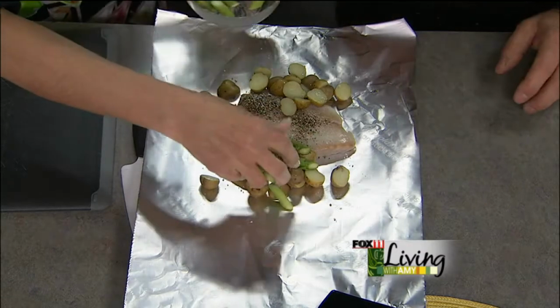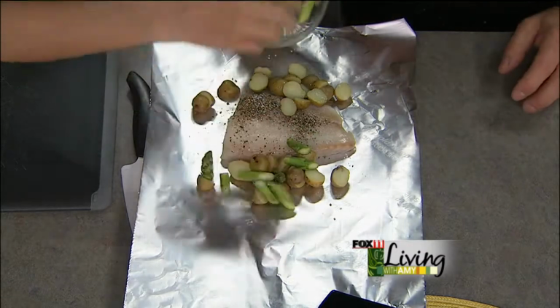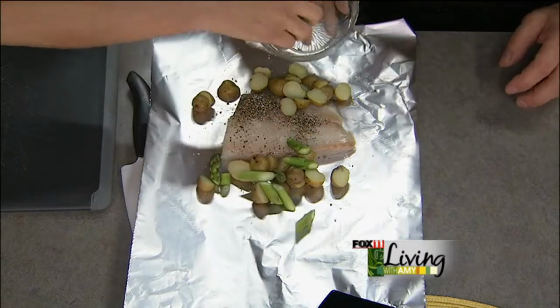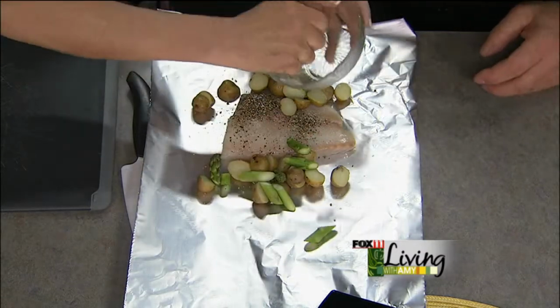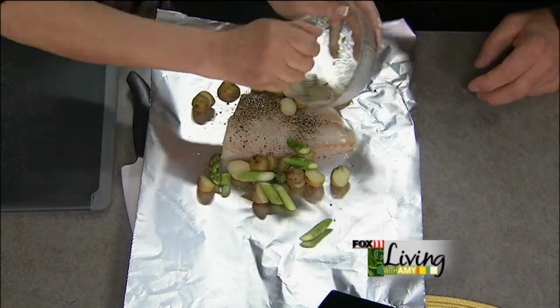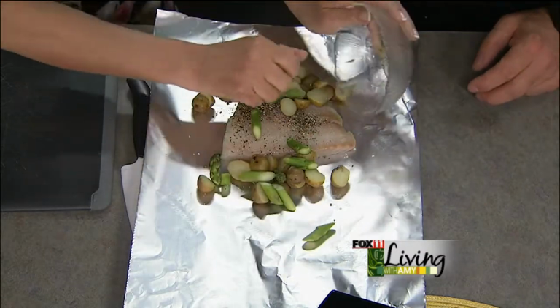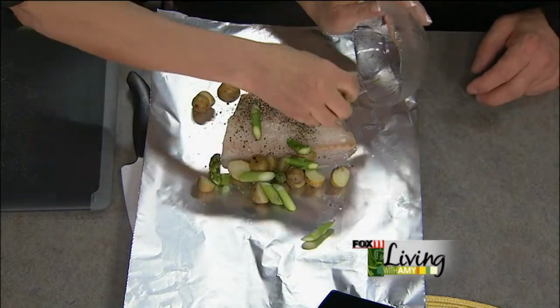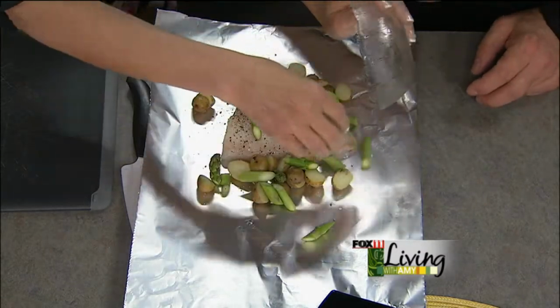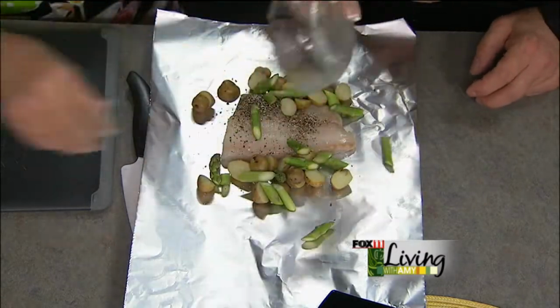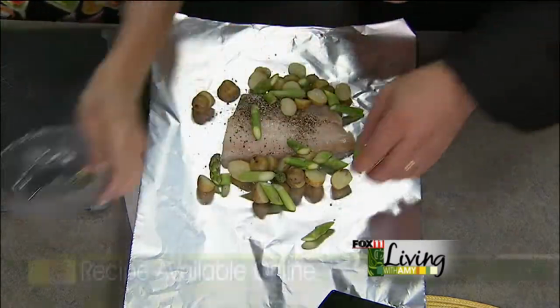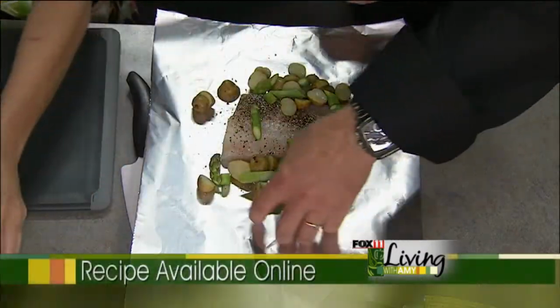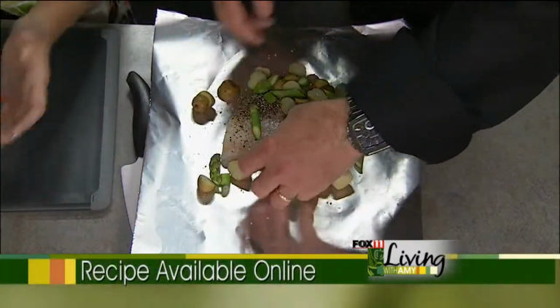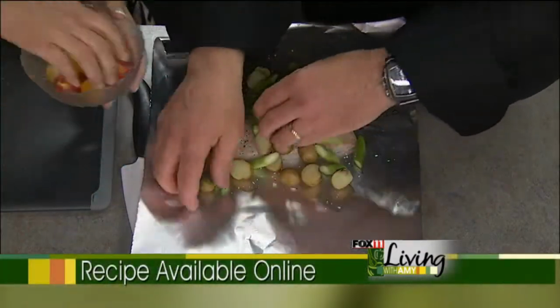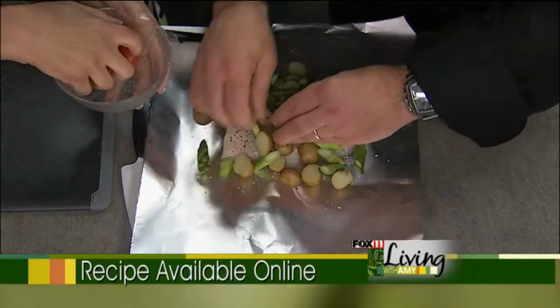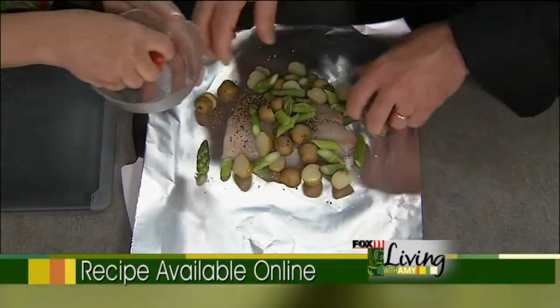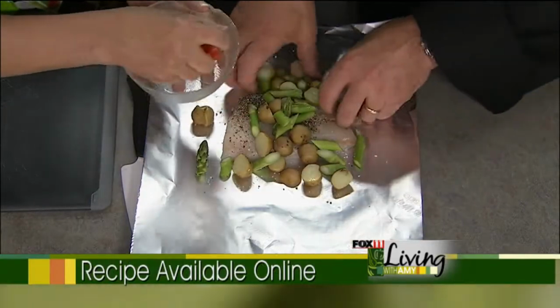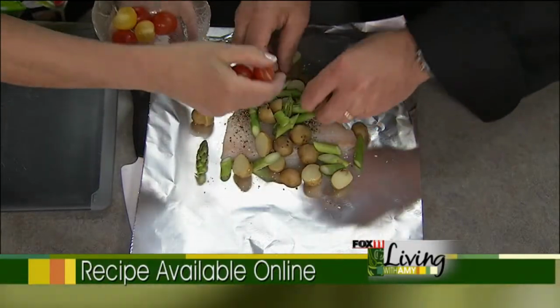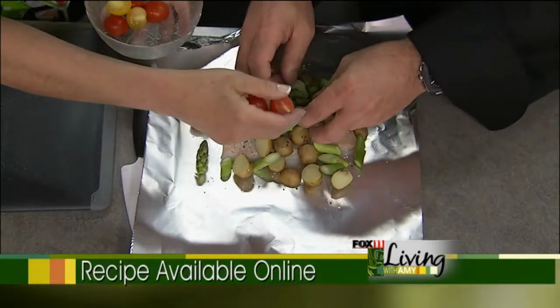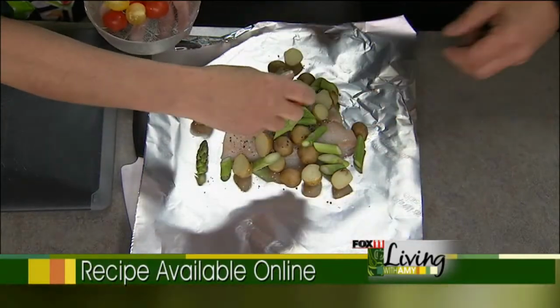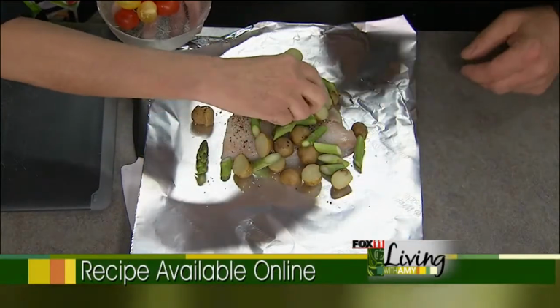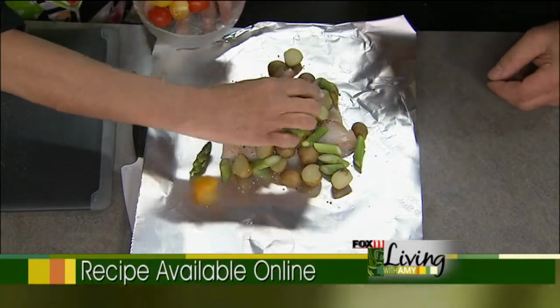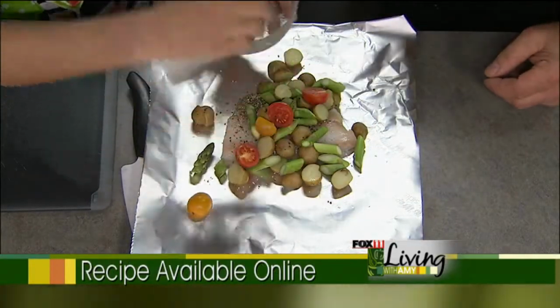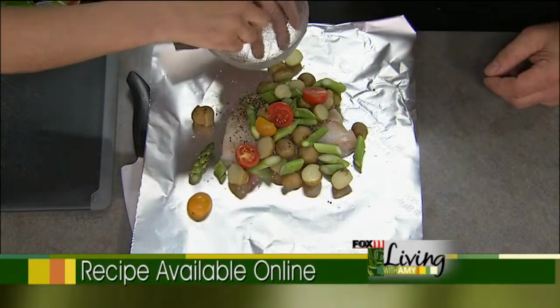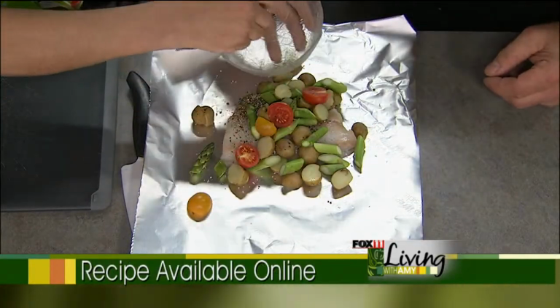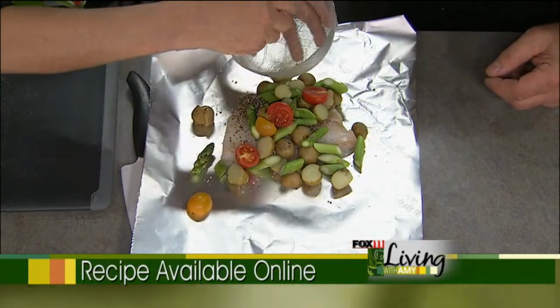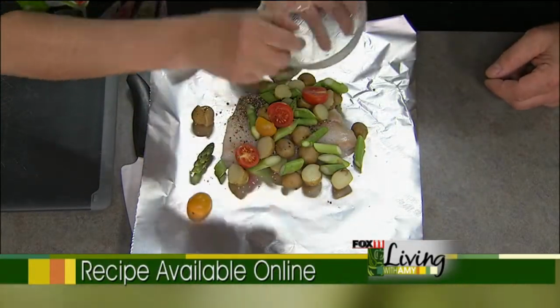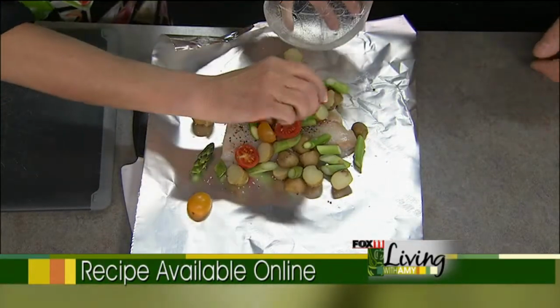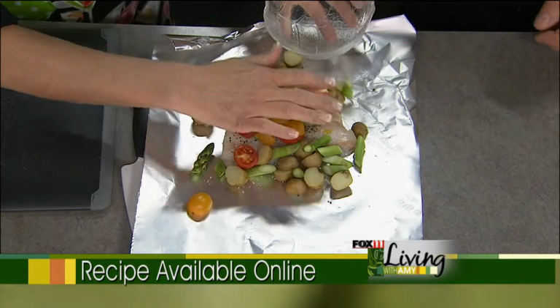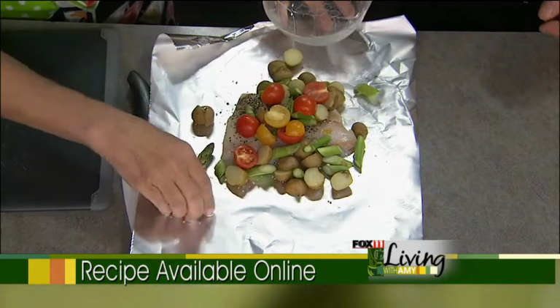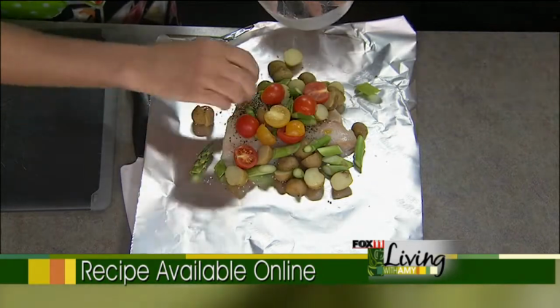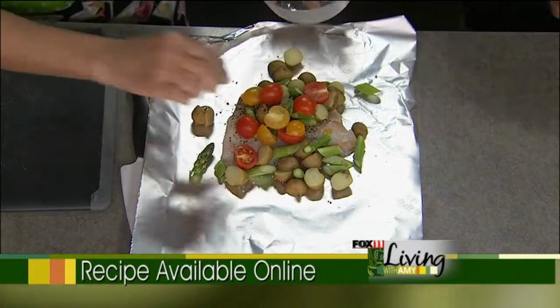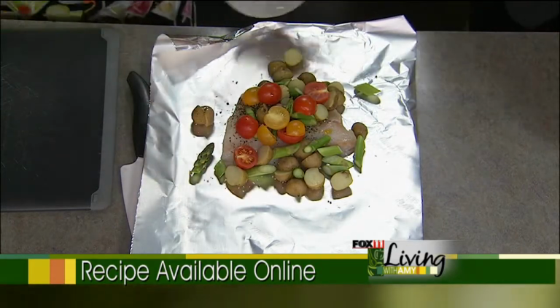Asparagus instead of, you know, what was in mine — I think it was like canned green beans. You're going to throw them right on top. We're going to add flavor to all the vegetables. We also have some cherry tomatoes, yellow and red.